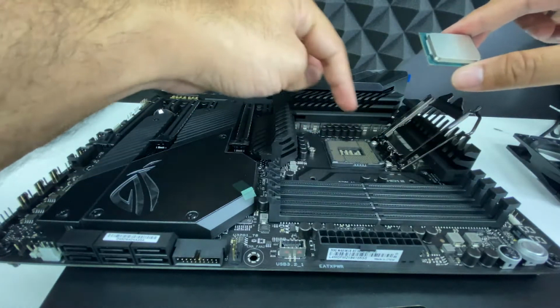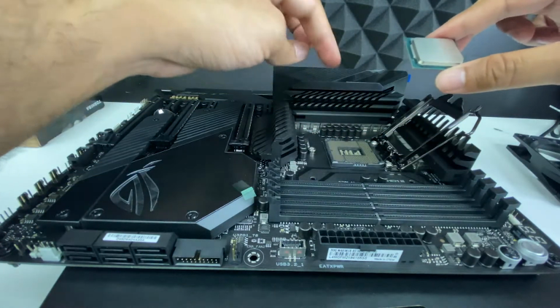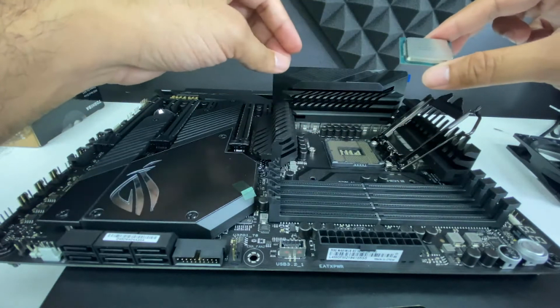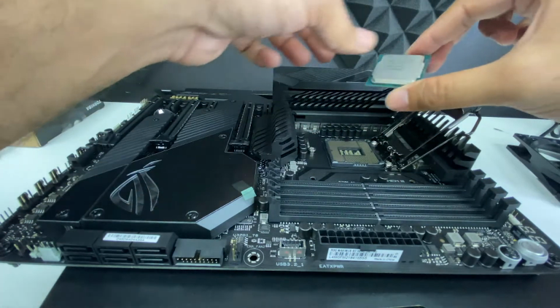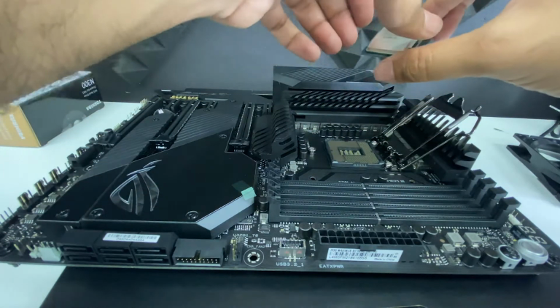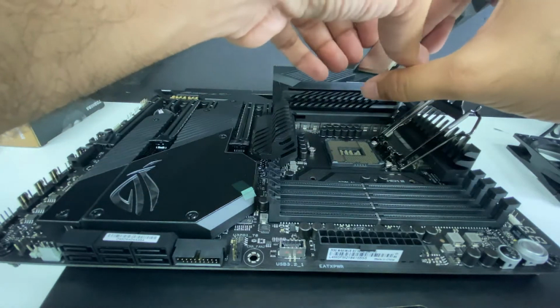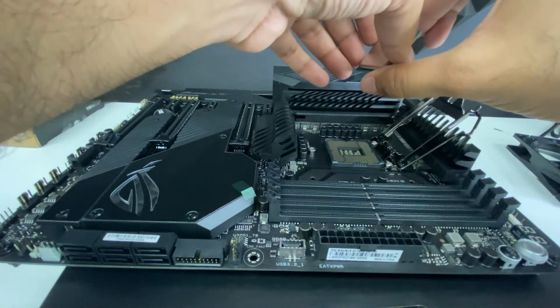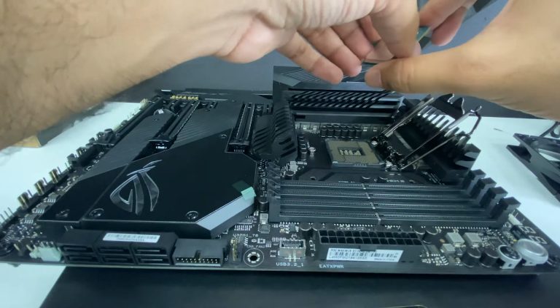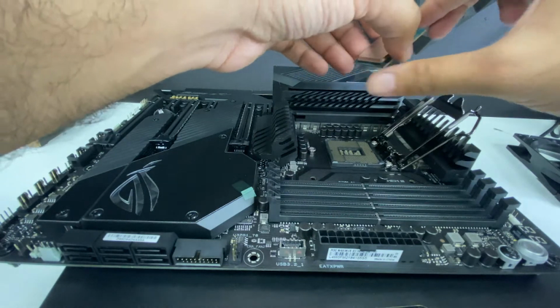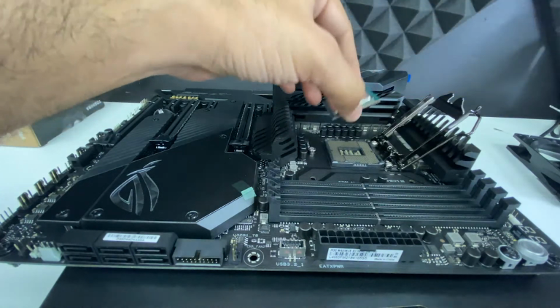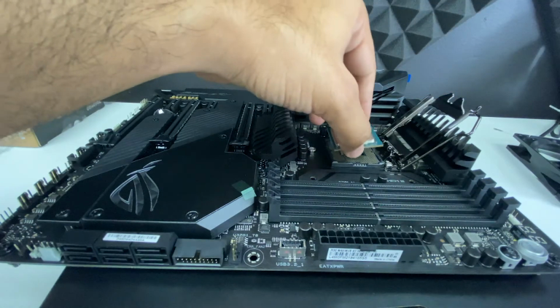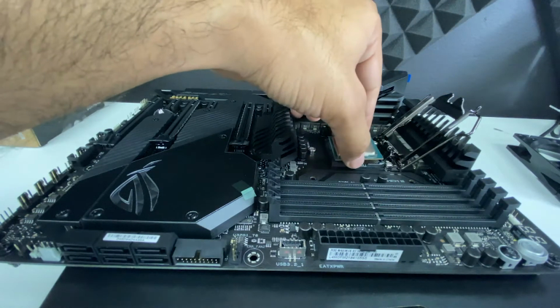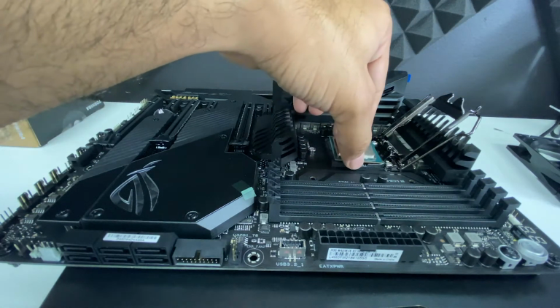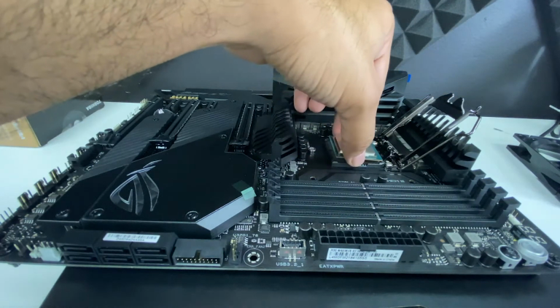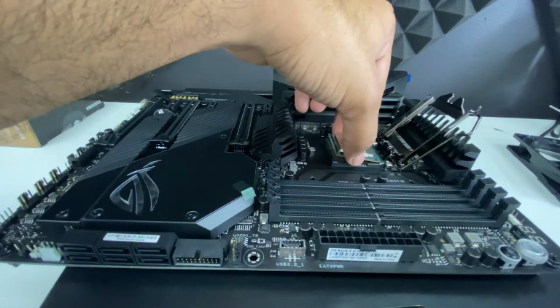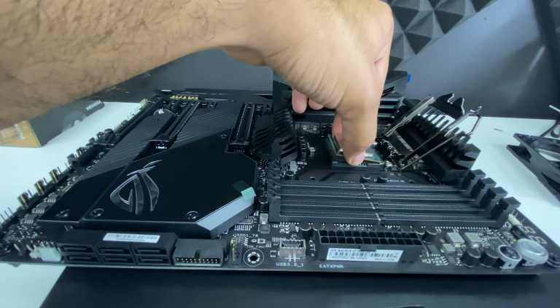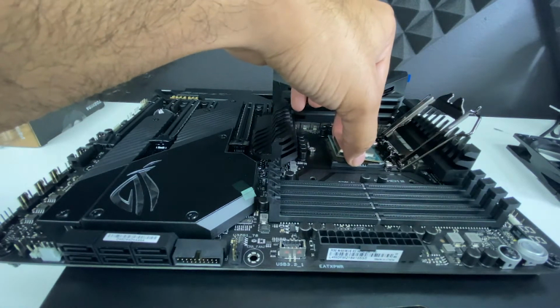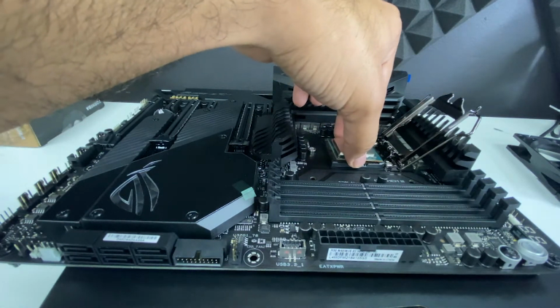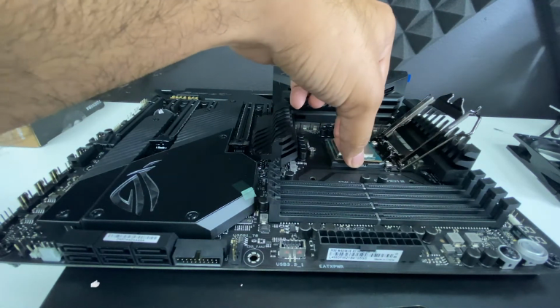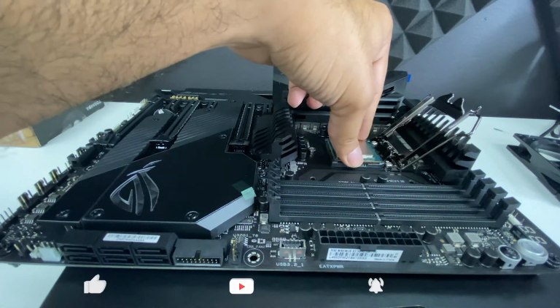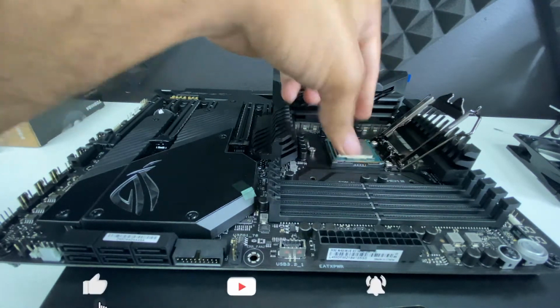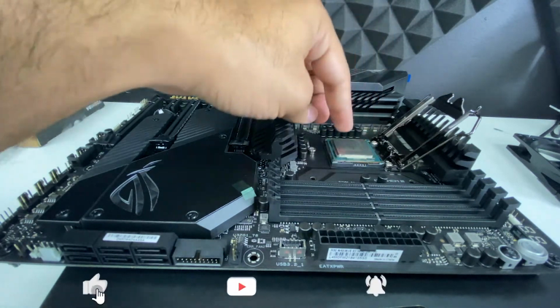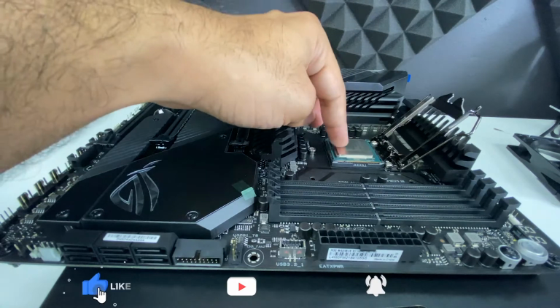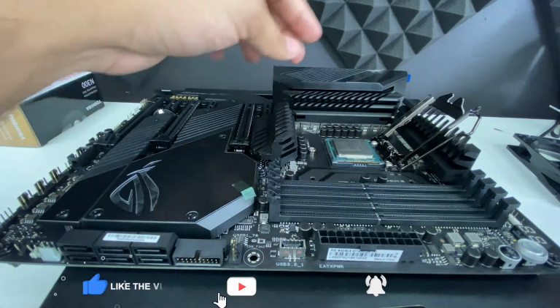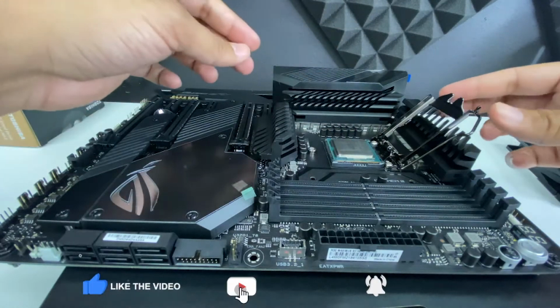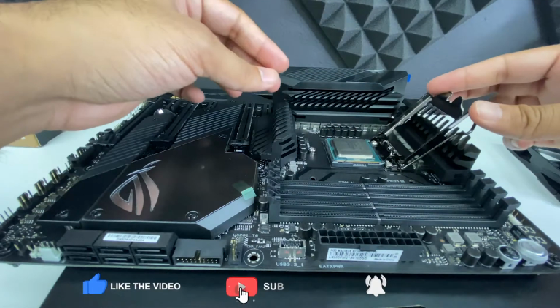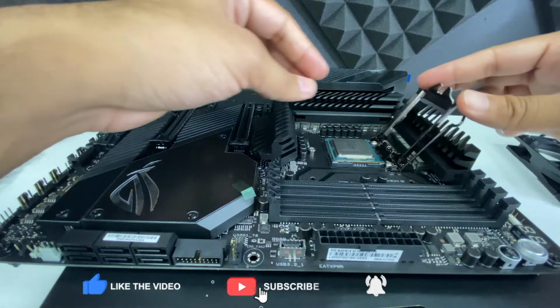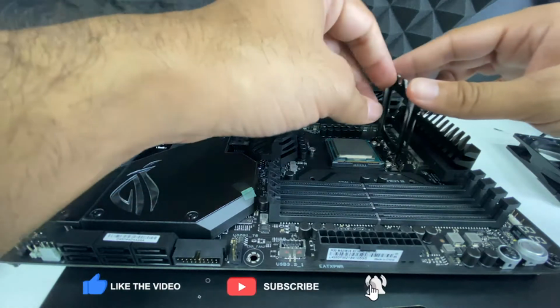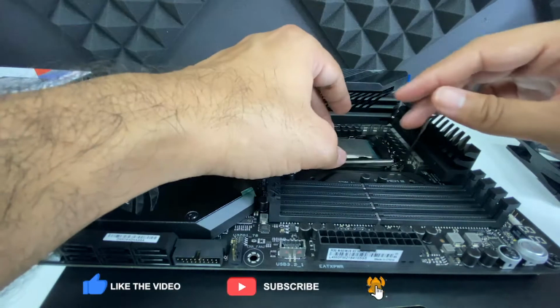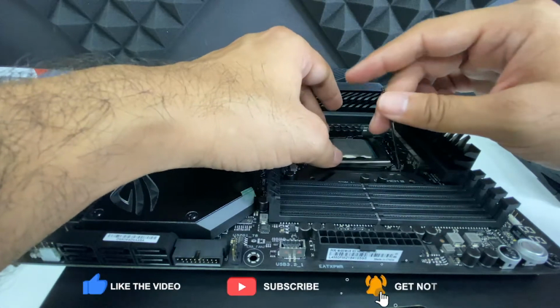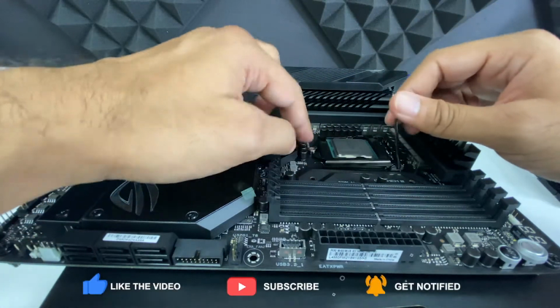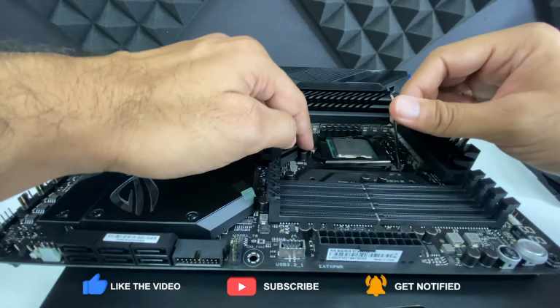Once you find those notches on the CPU and the corresponding notches on the motherboard, line them up and place the CPU into the socket, lower the bracket into position, and lock the lever back into place.